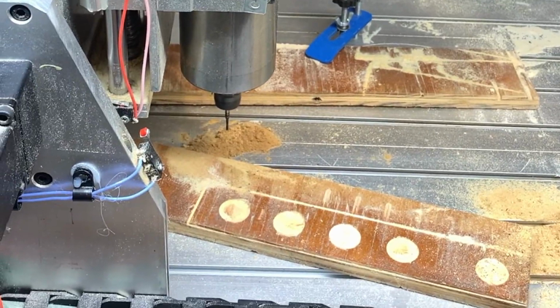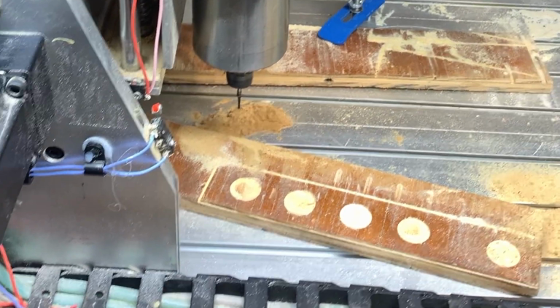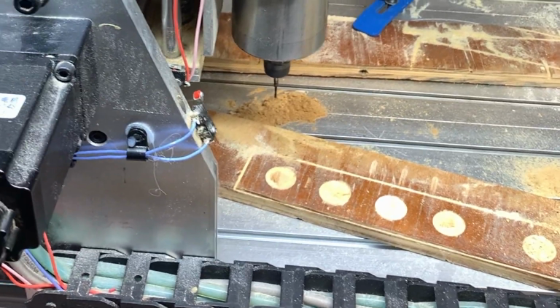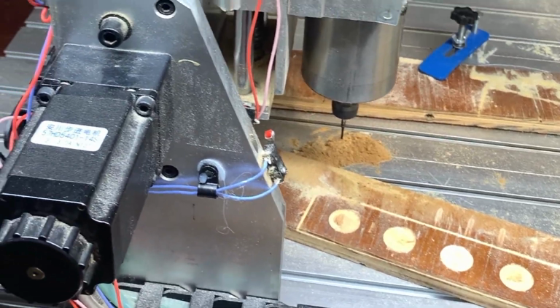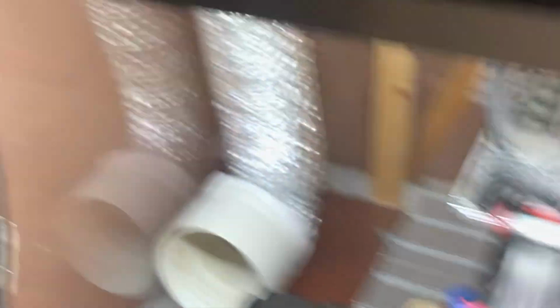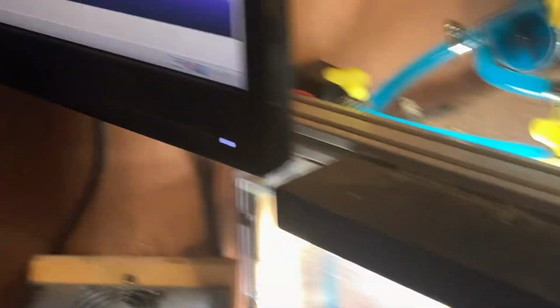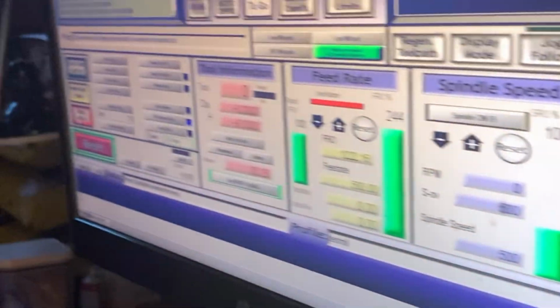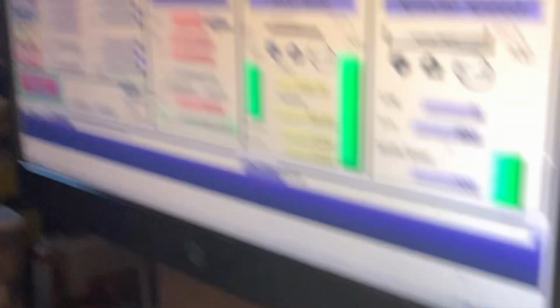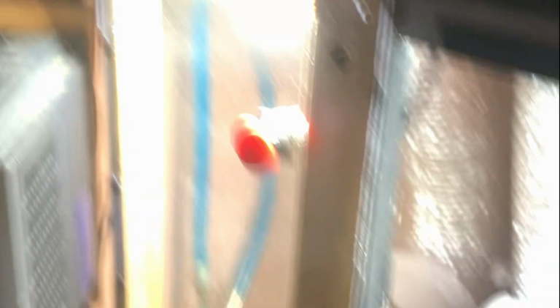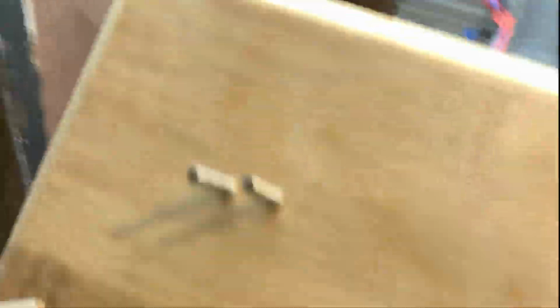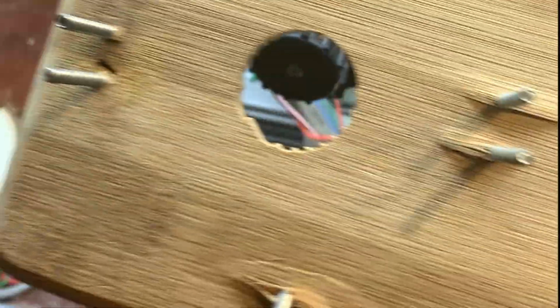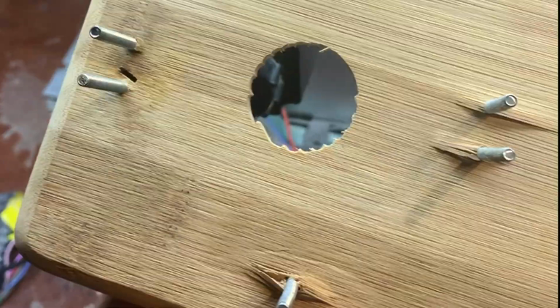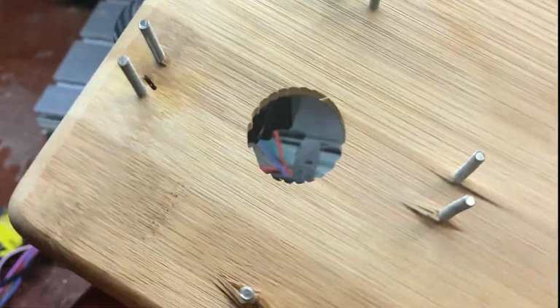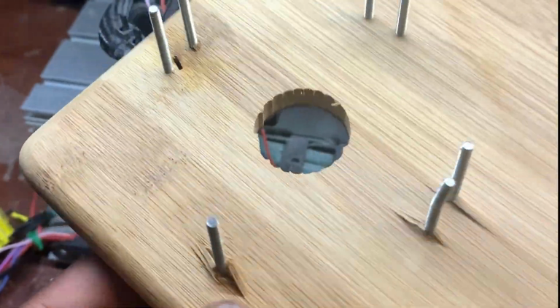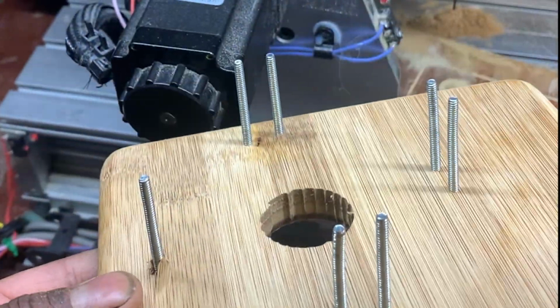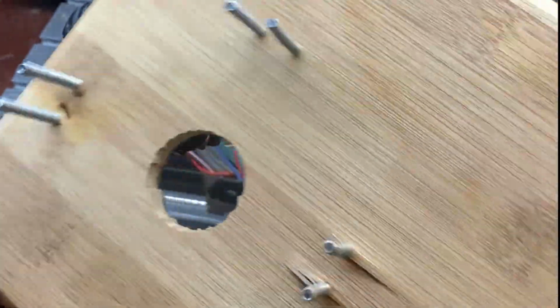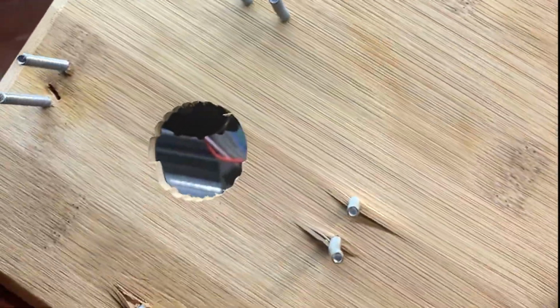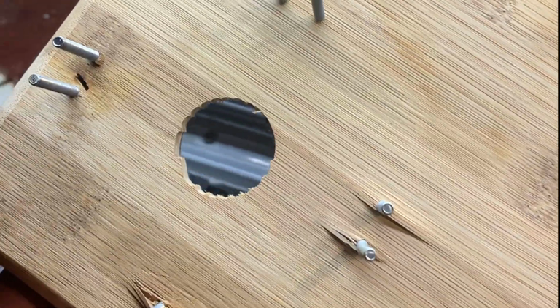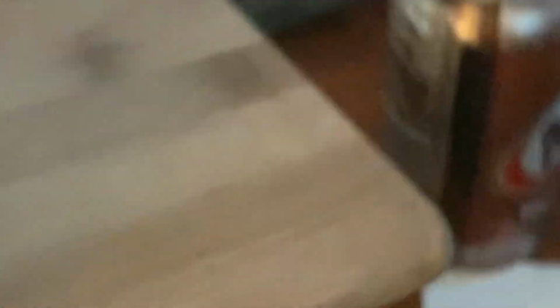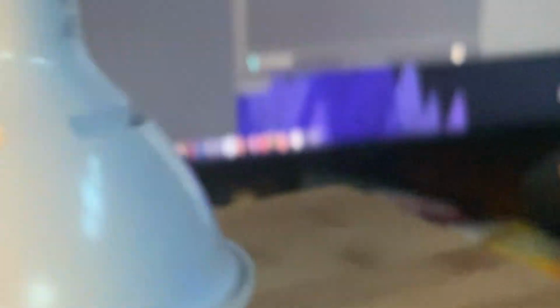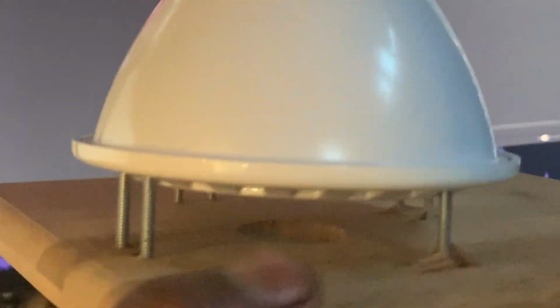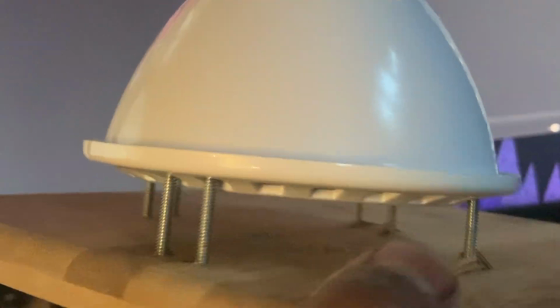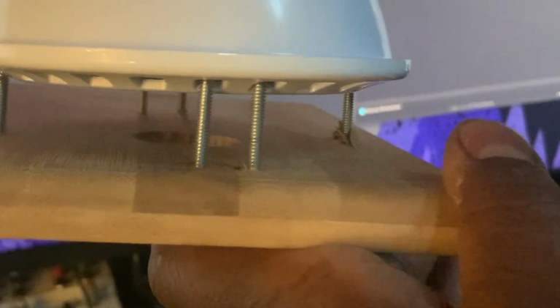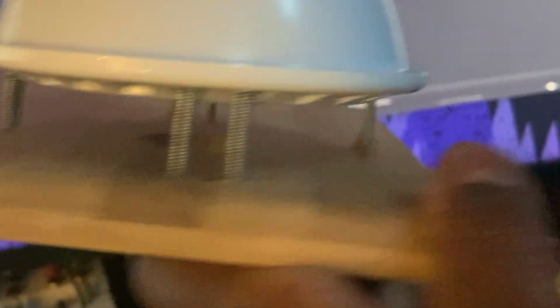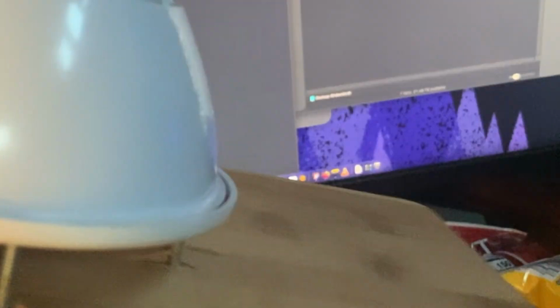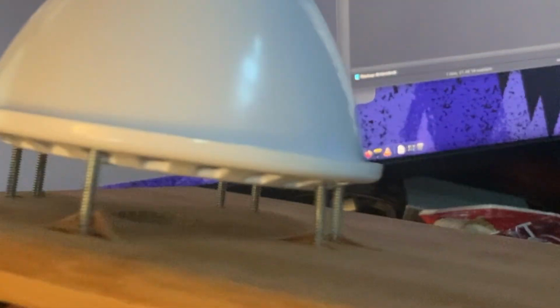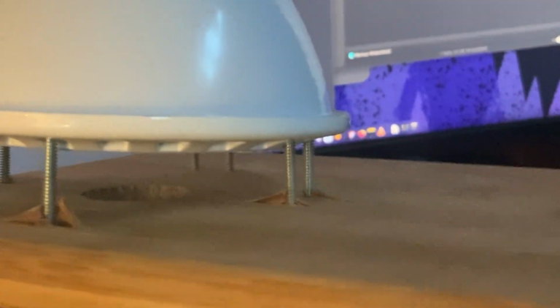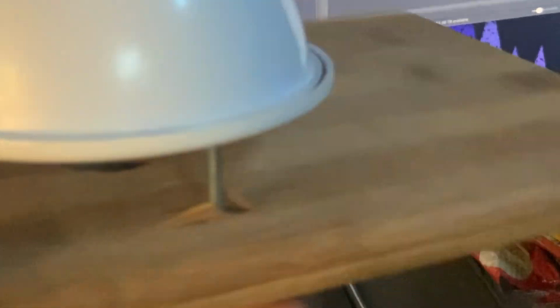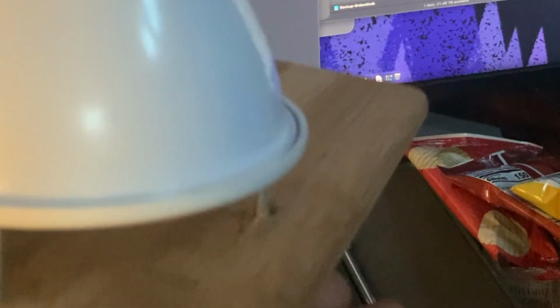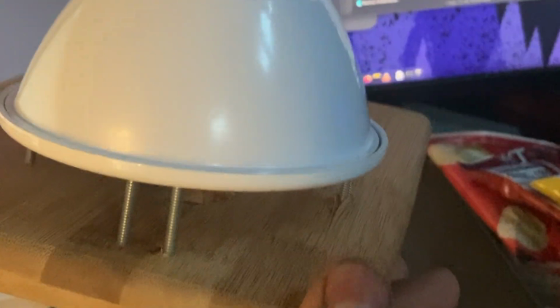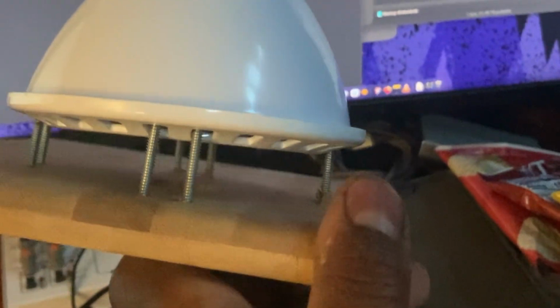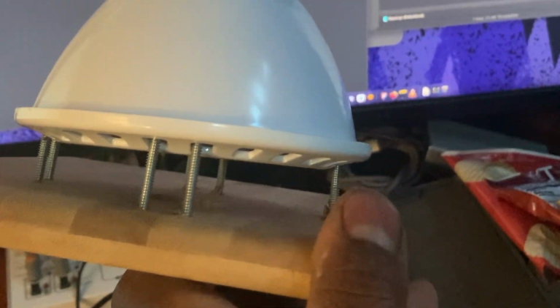My CNC router decided it would stop running in between this test. So here's the test module. Let's see how it works. There's a light bulb on it — it seems to fit nicely. So let's go ahead and make the real one now.